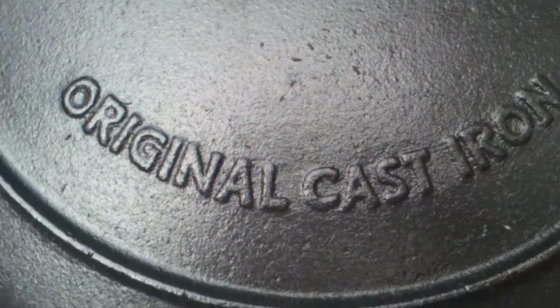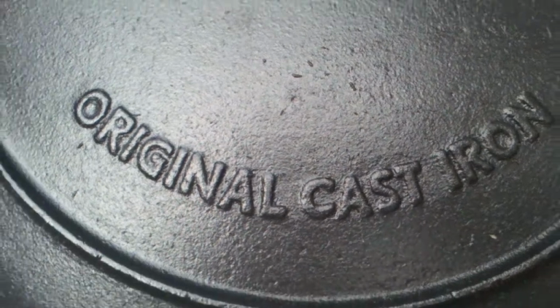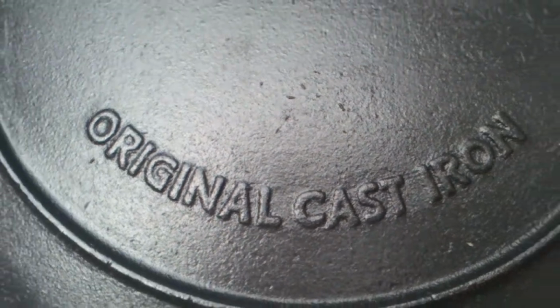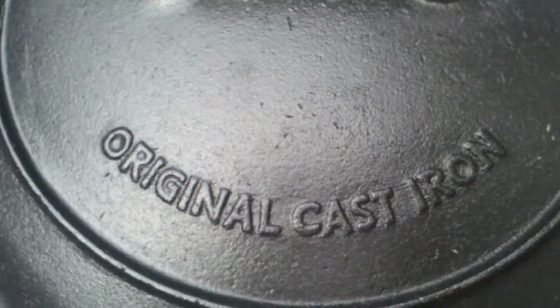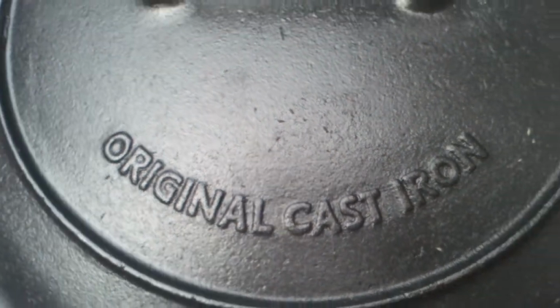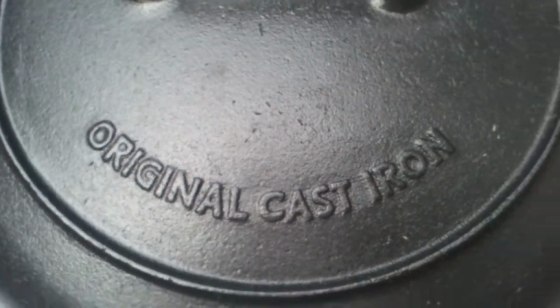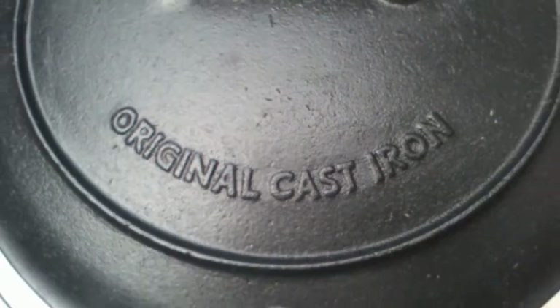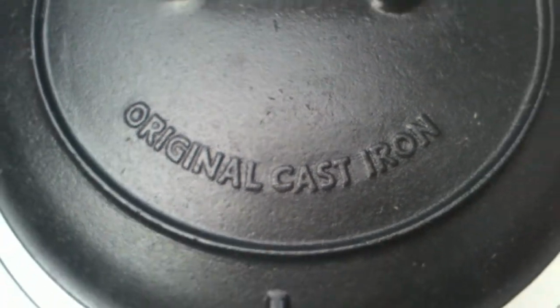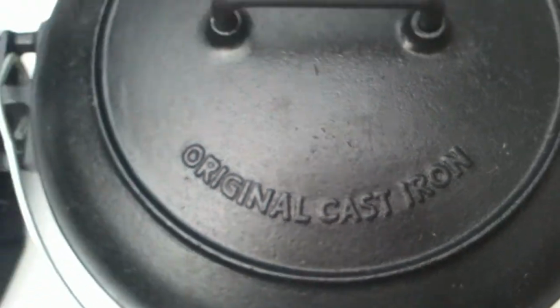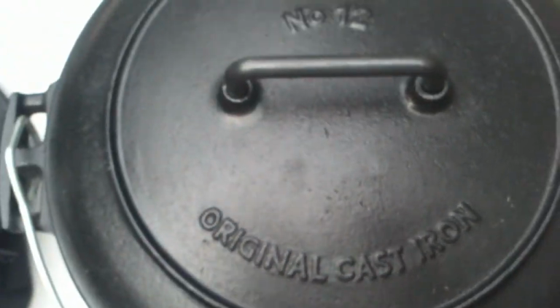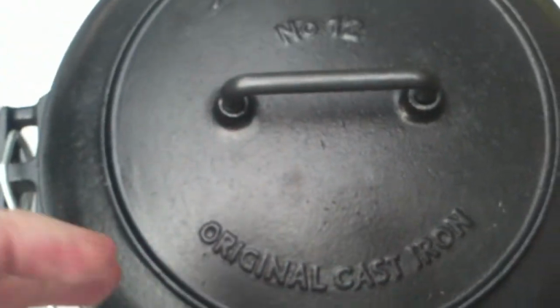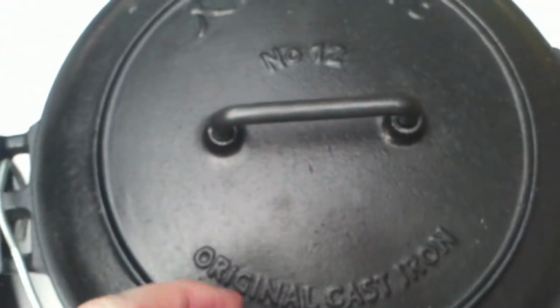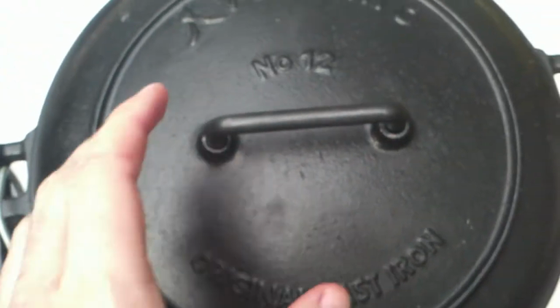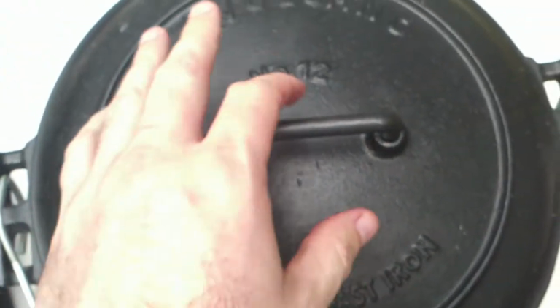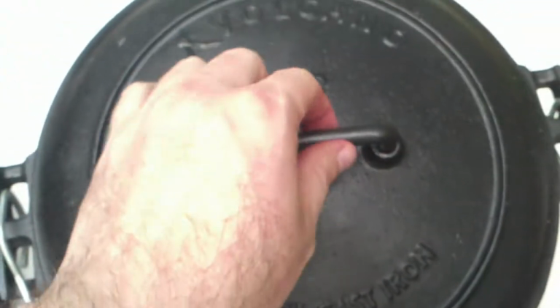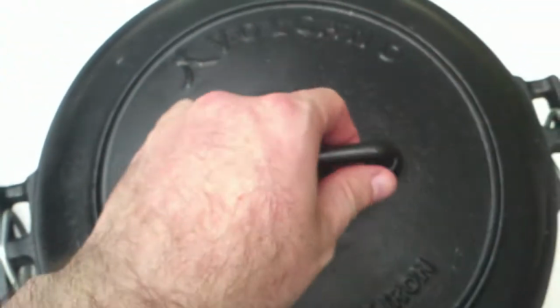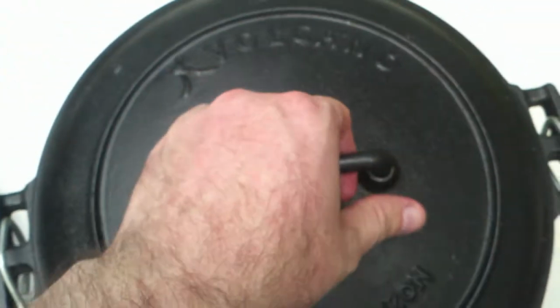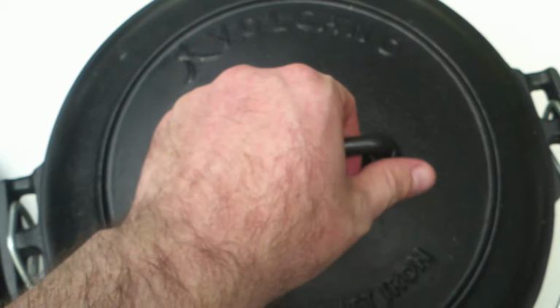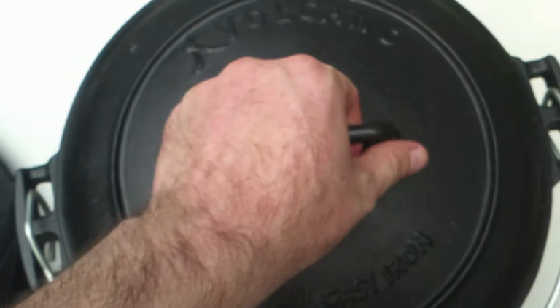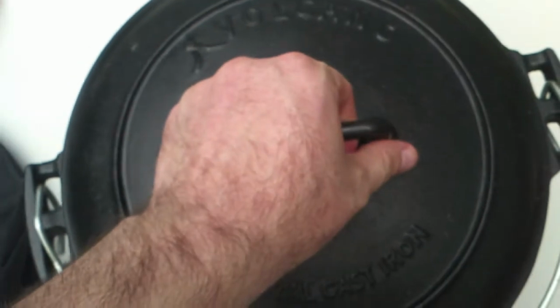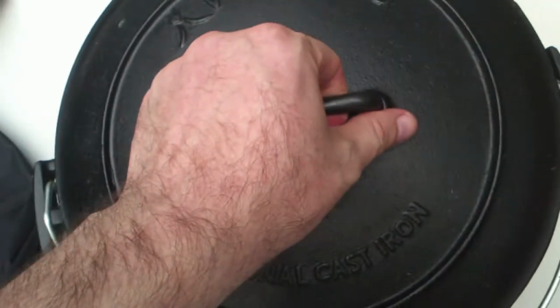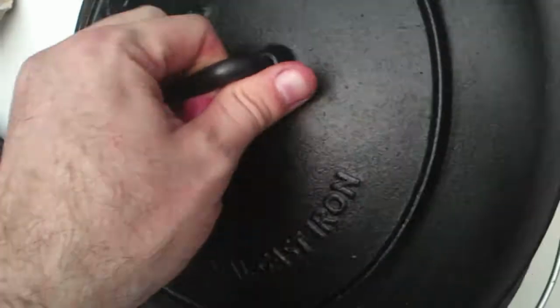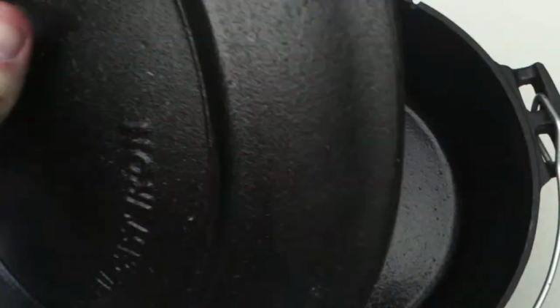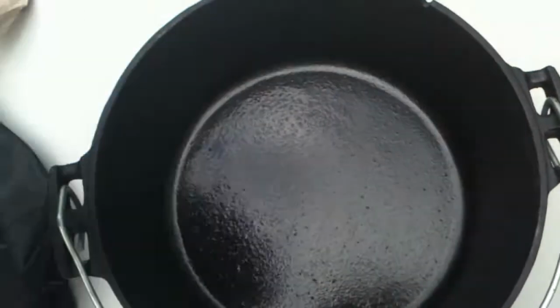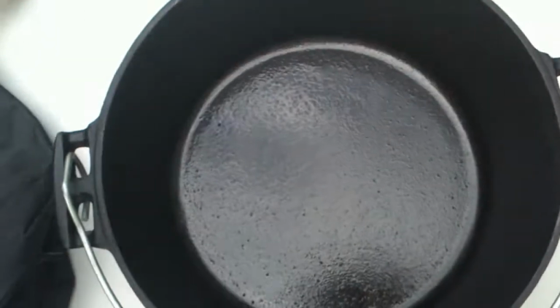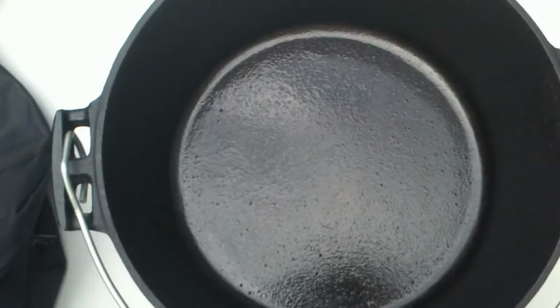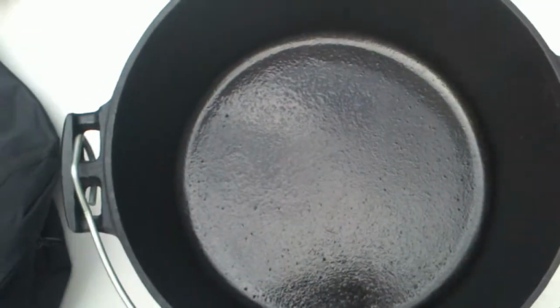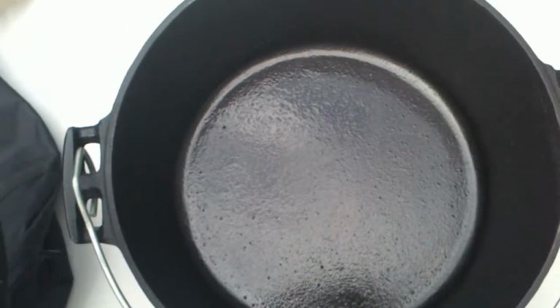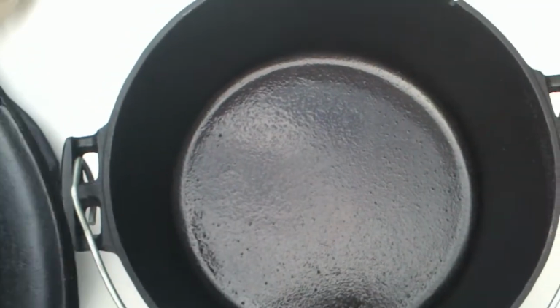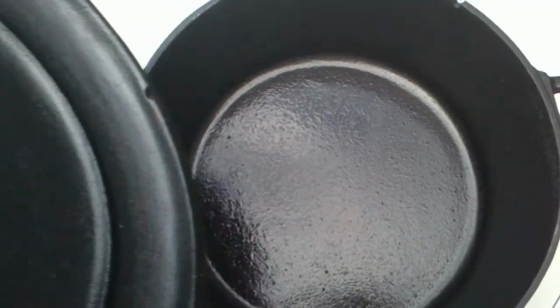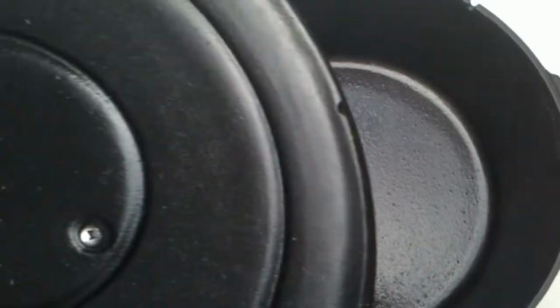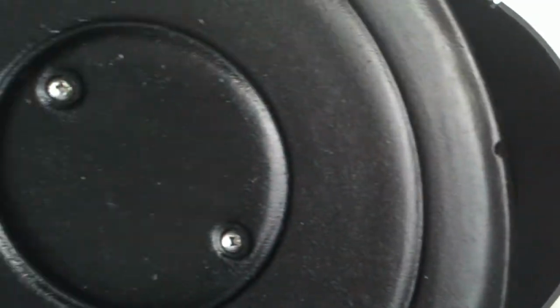This is a Volcano Dutch oven. It is 8 quarts, 12 inch diameter, pre-seasoned.